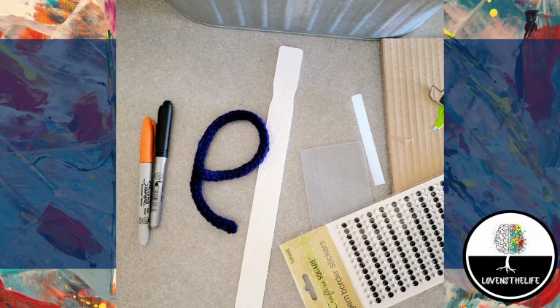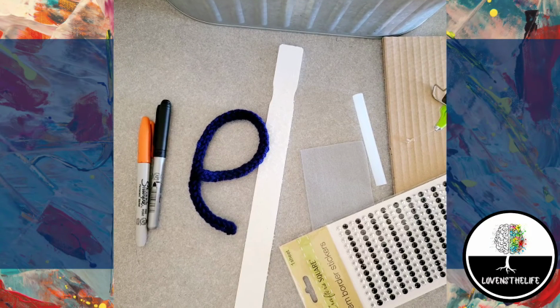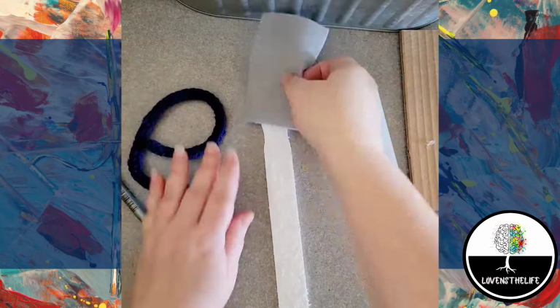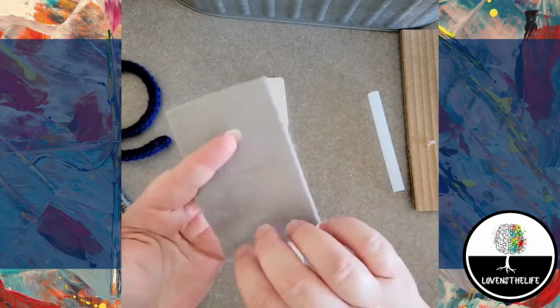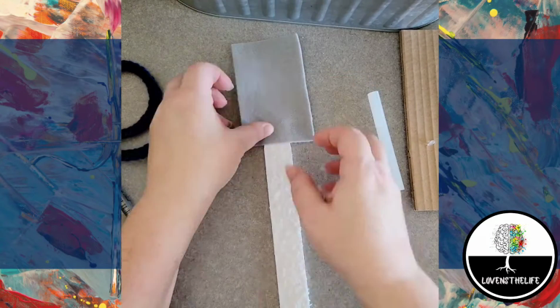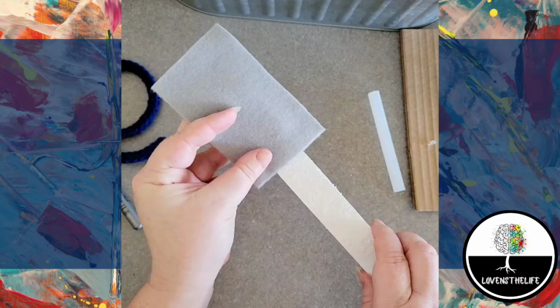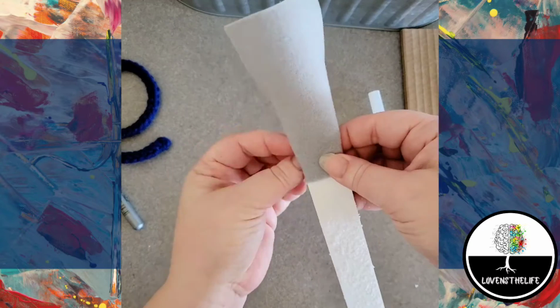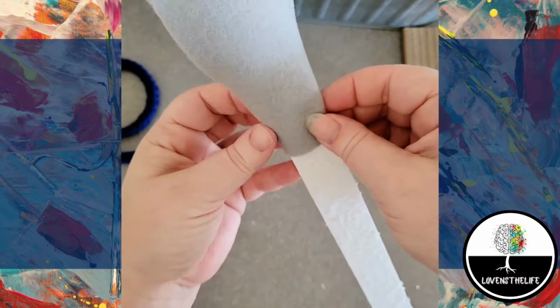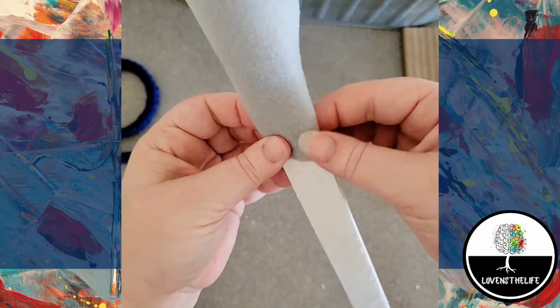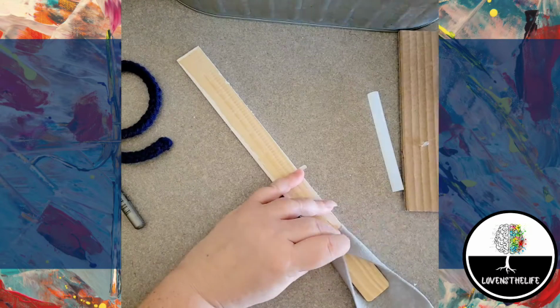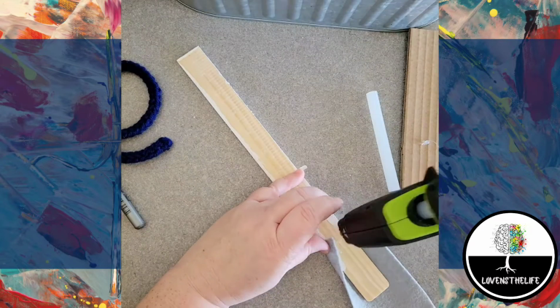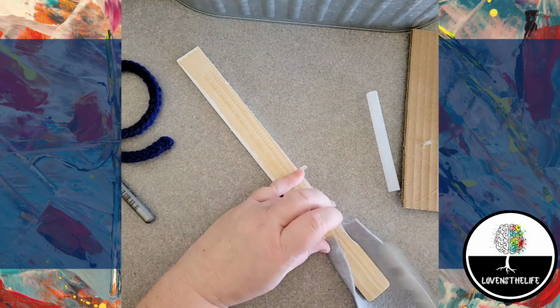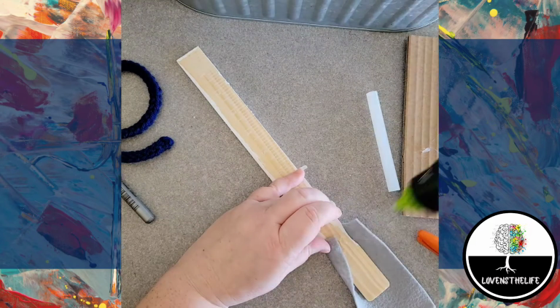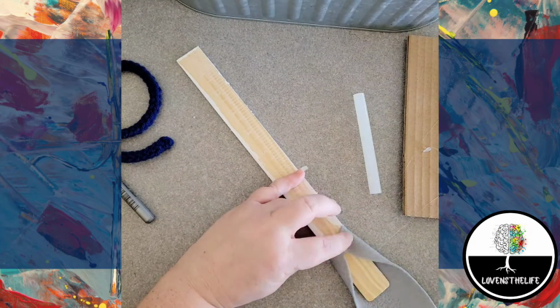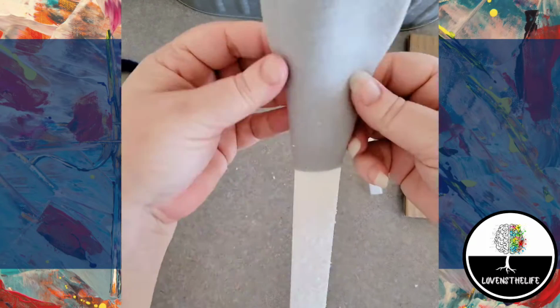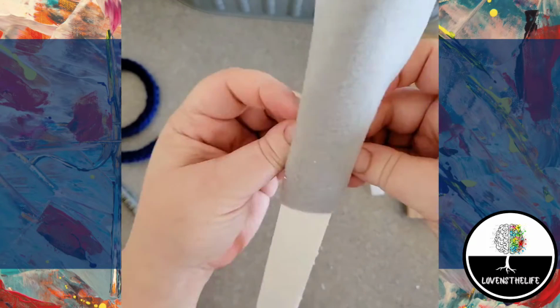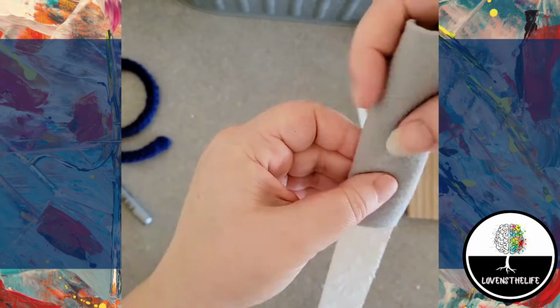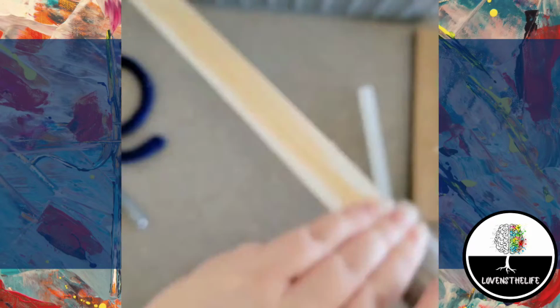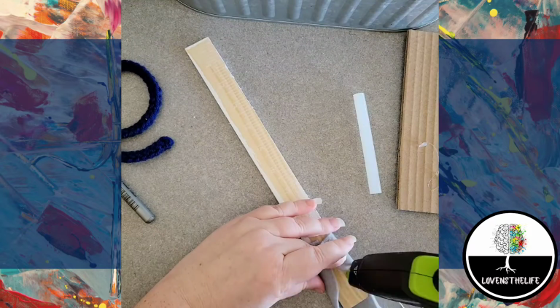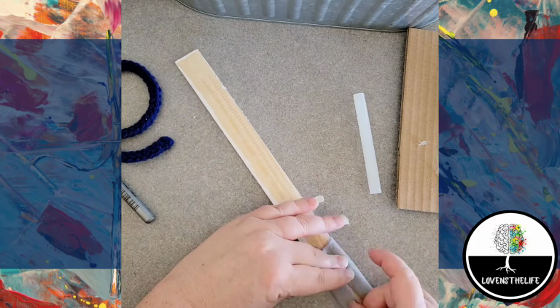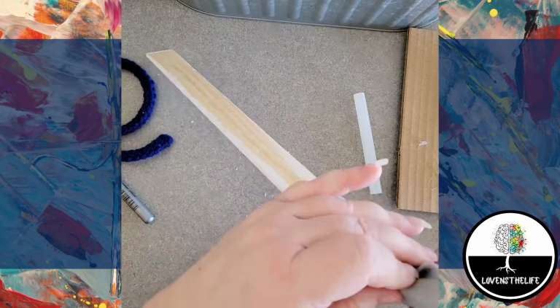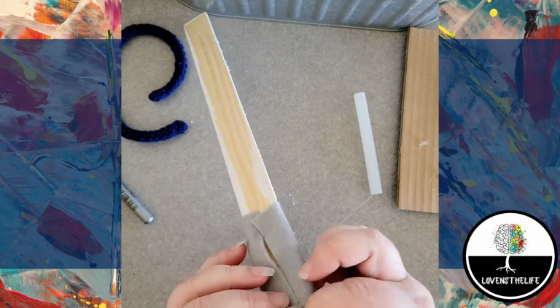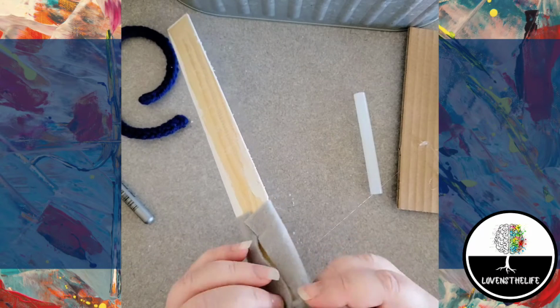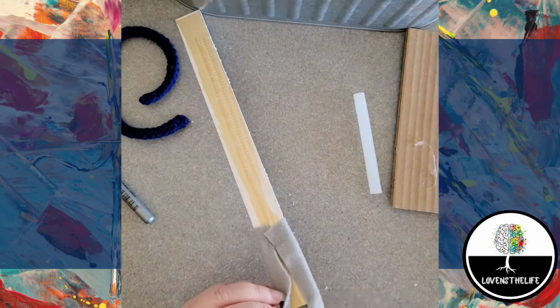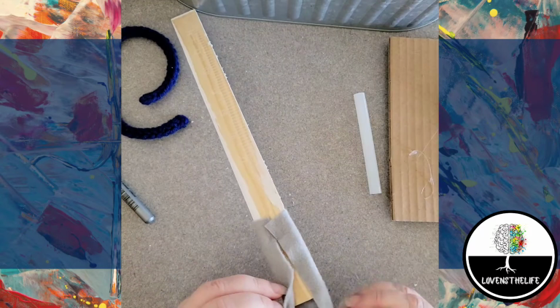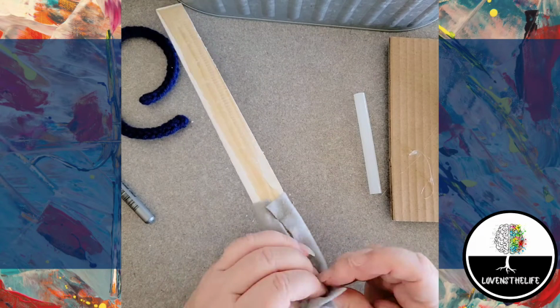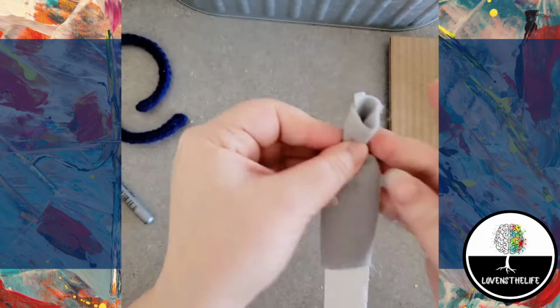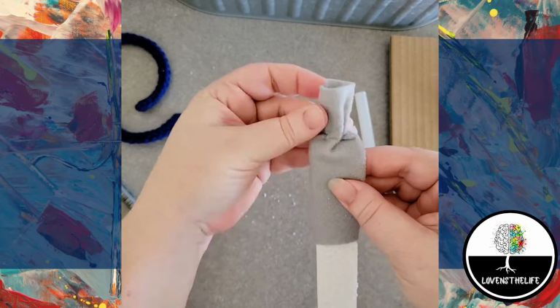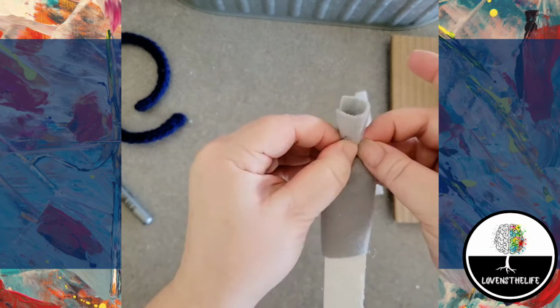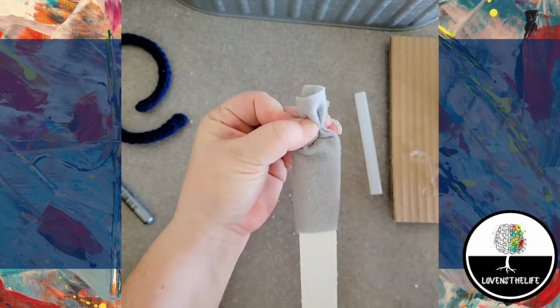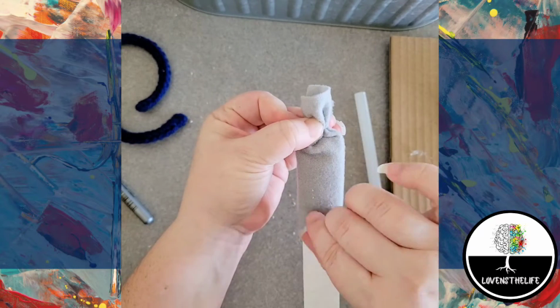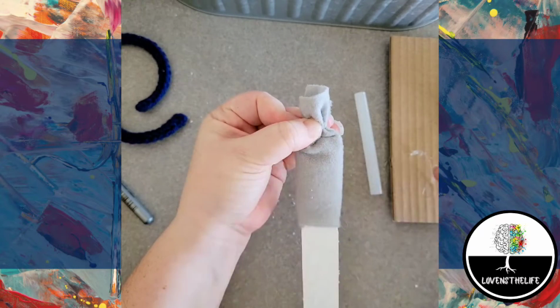First up, I hot glued the rectangle felt piece I had cut over the tapered end of the paint stick, and then put some glue in there and sort of bunched it together so that it looked like the top of the hat.